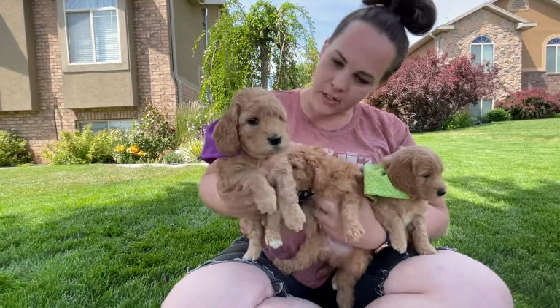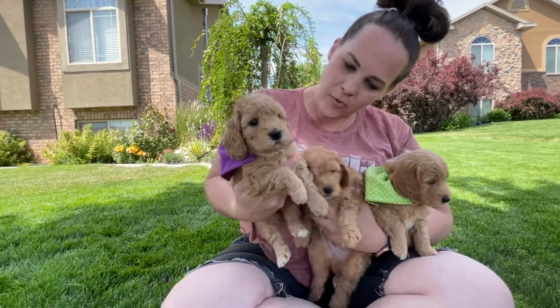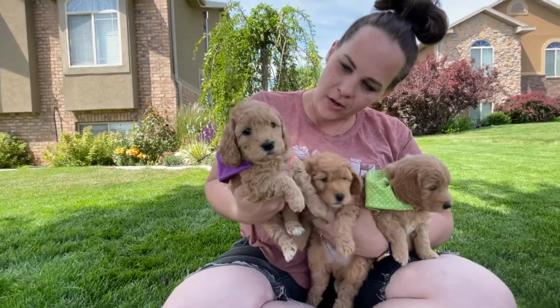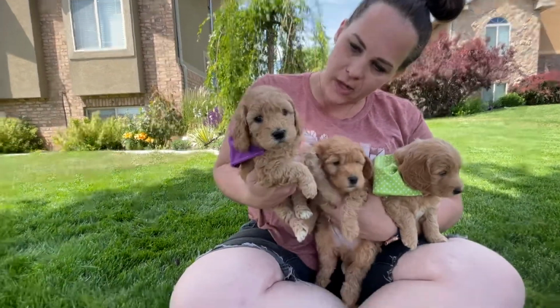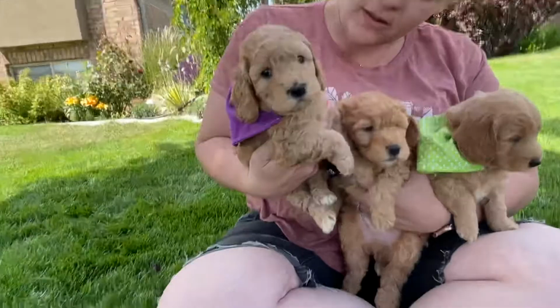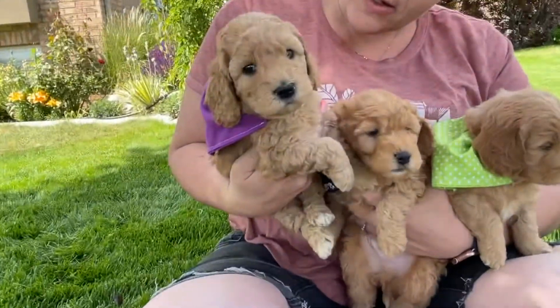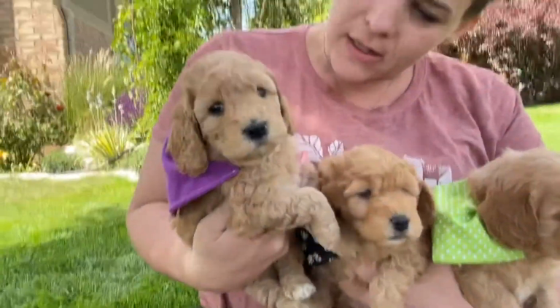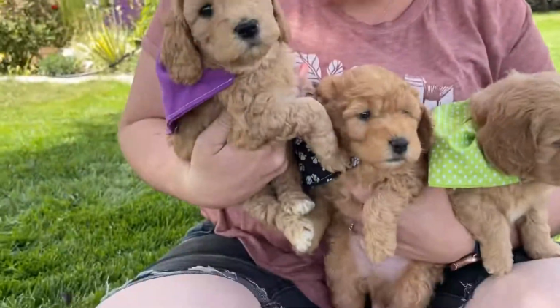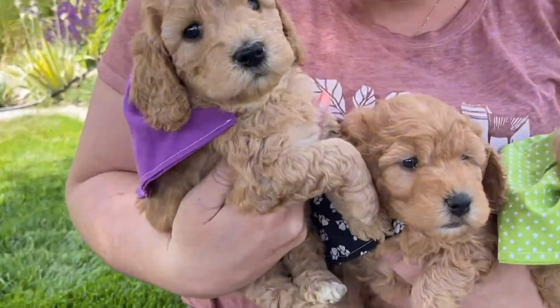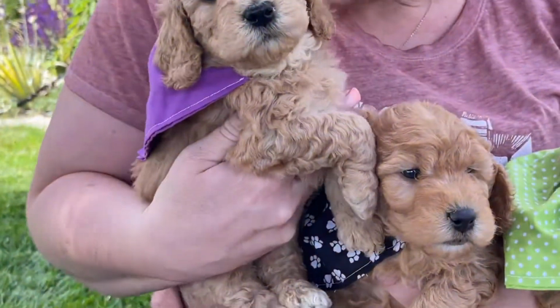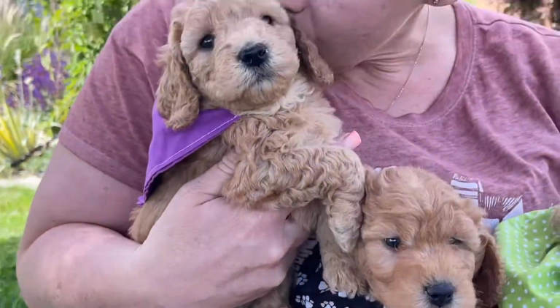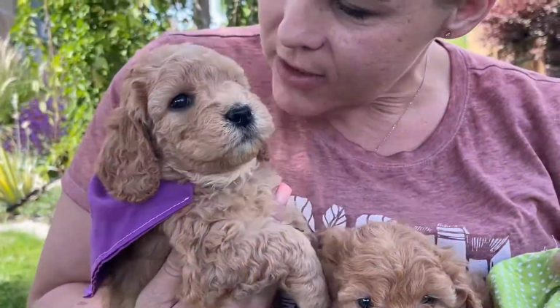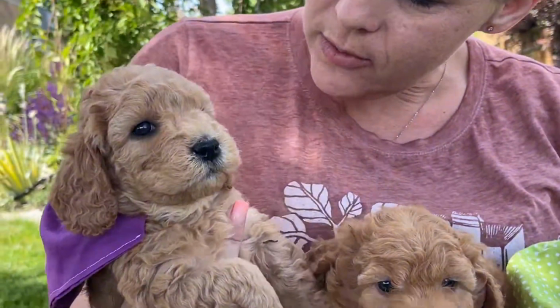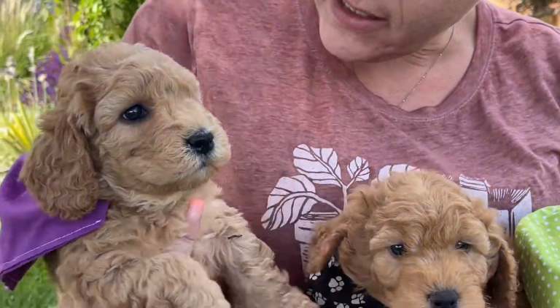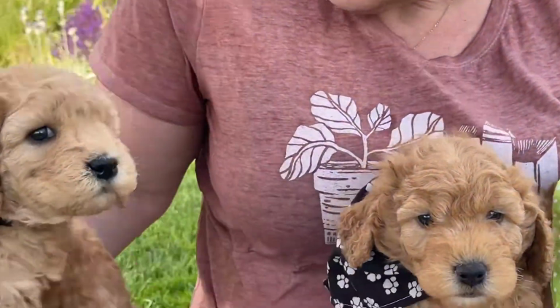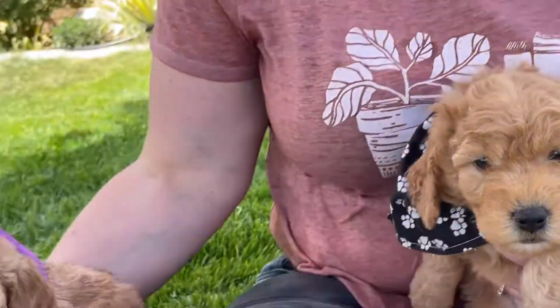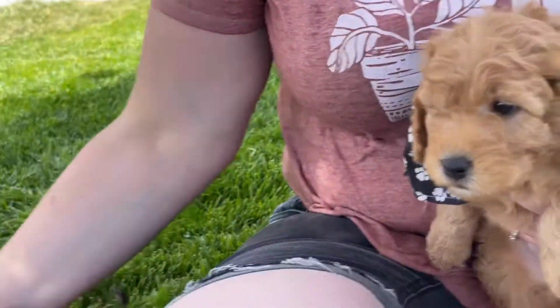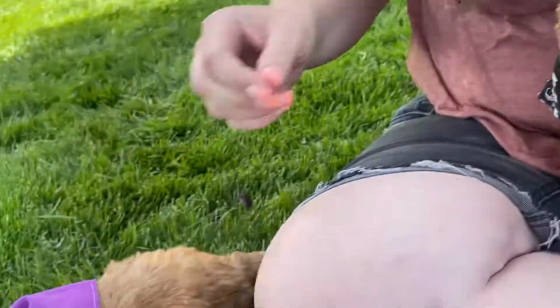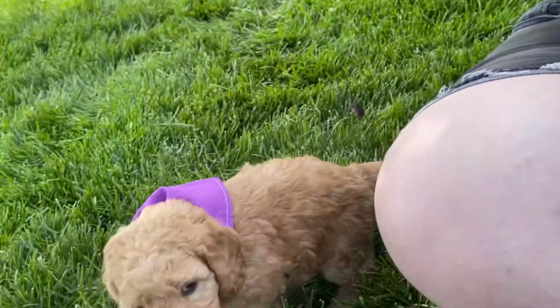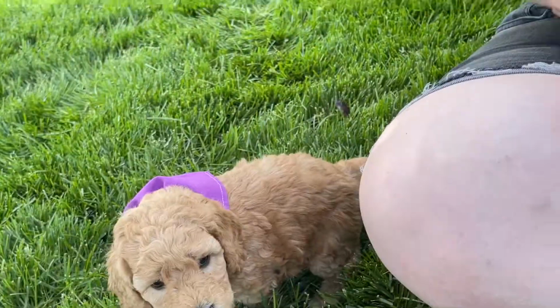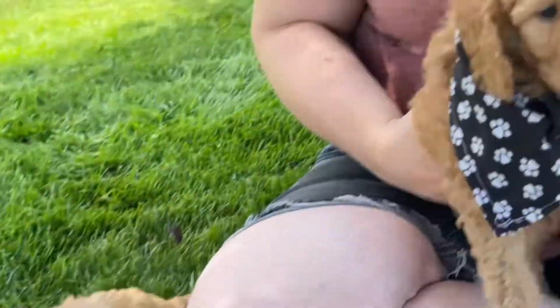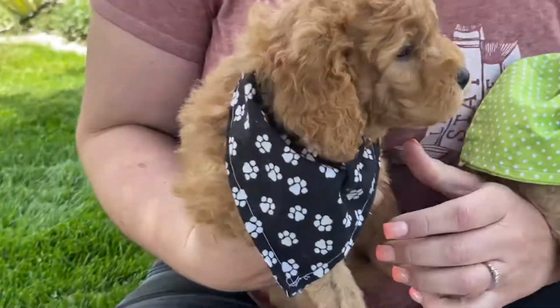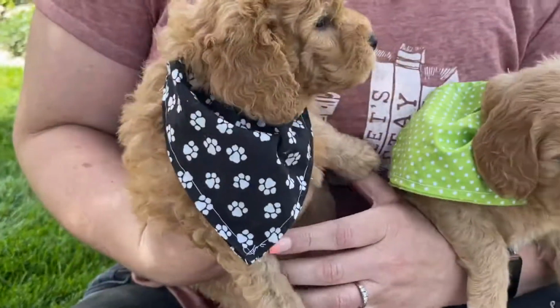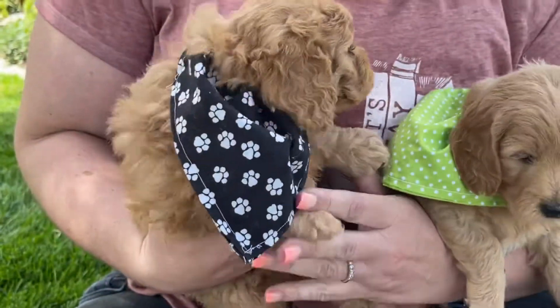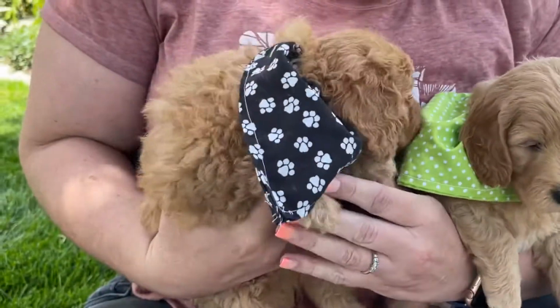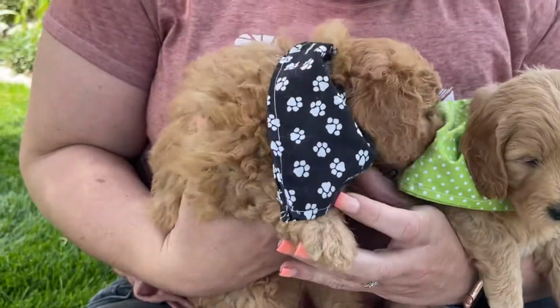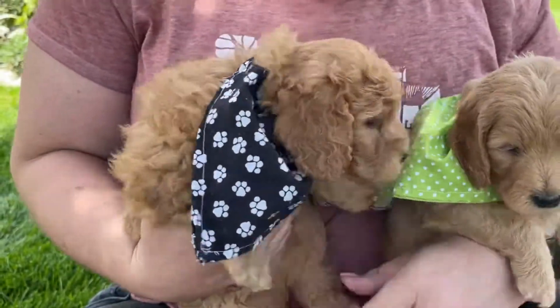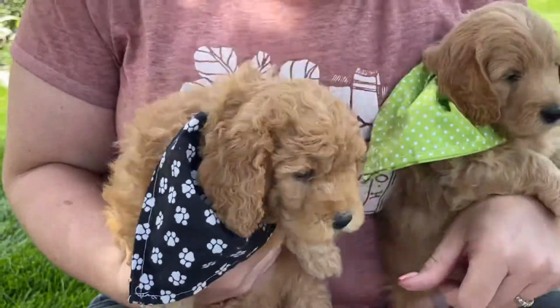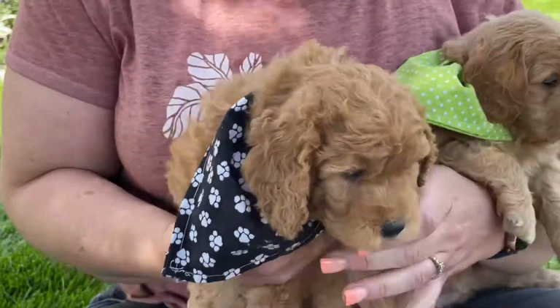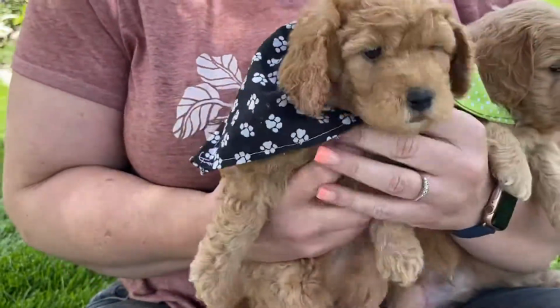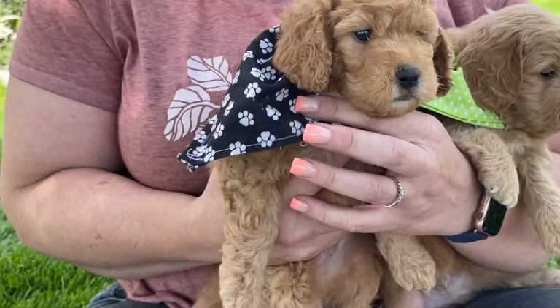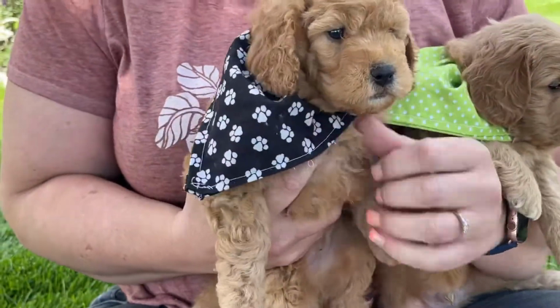Here's Purple Collar girl — she is just so sweet. There's Purple Collar and here's our little Black Collar boy. He wants to go explore and play.